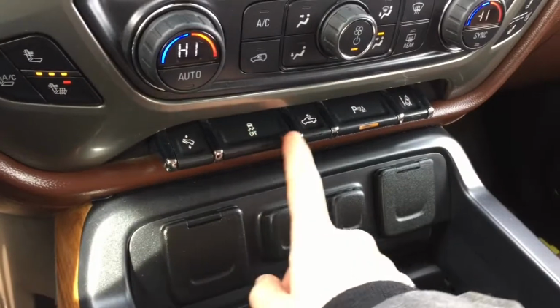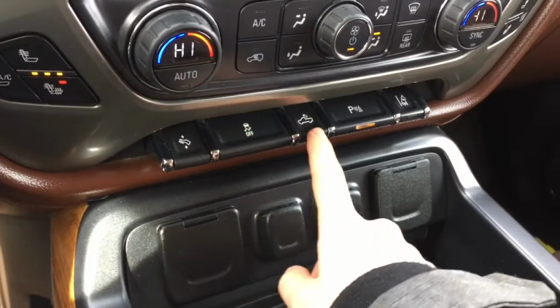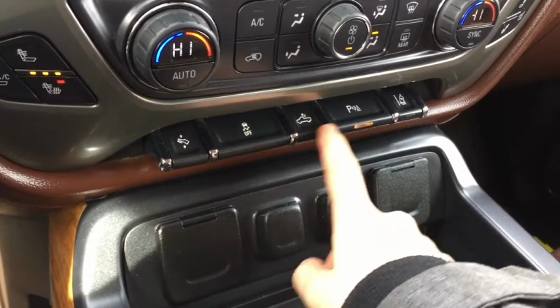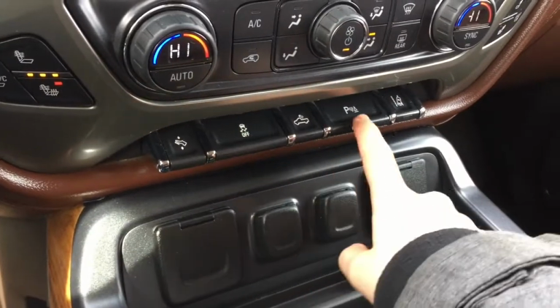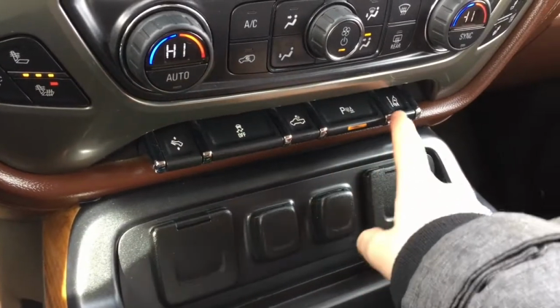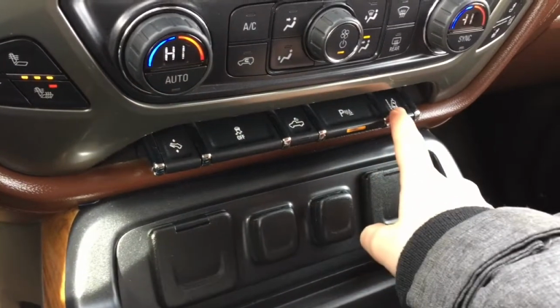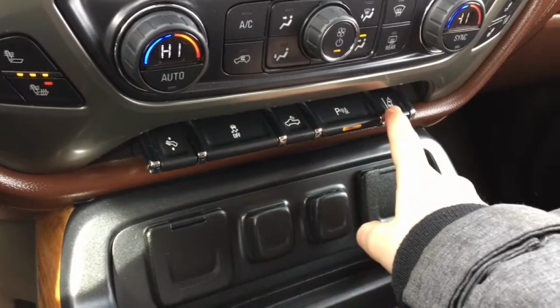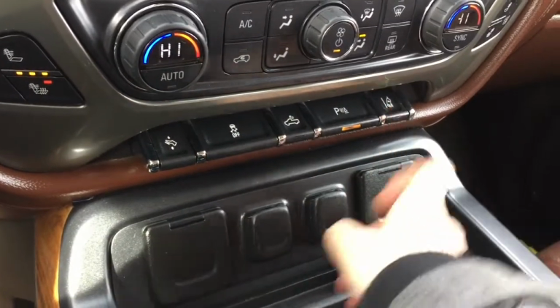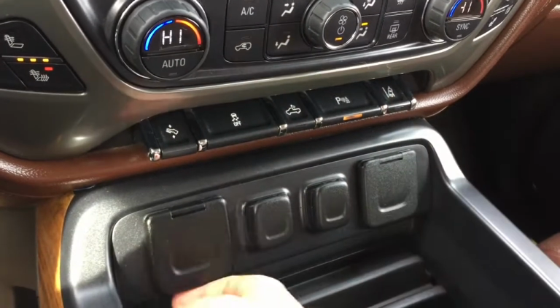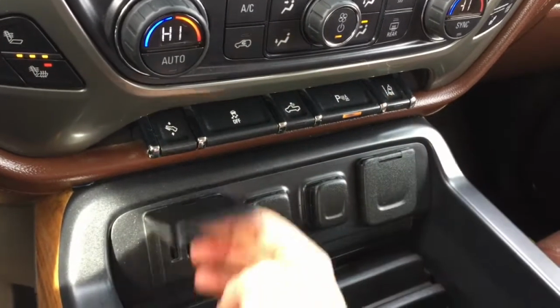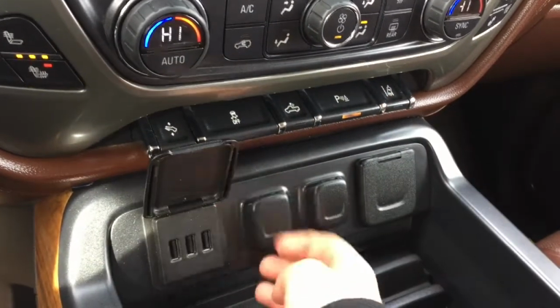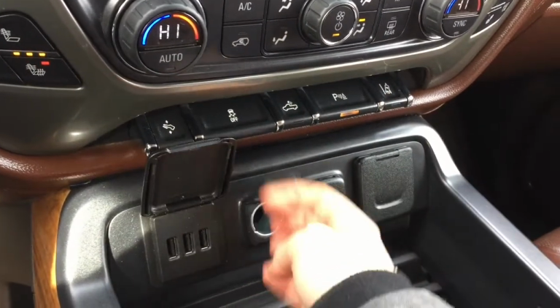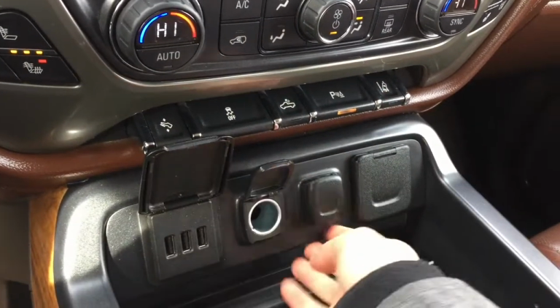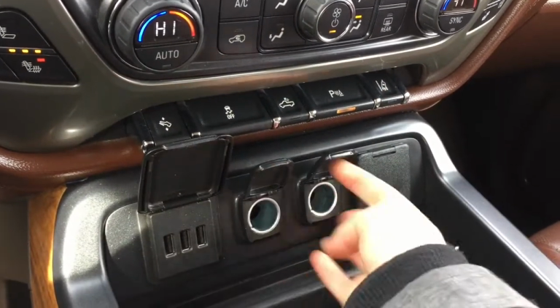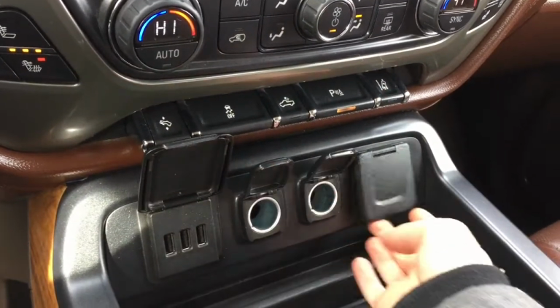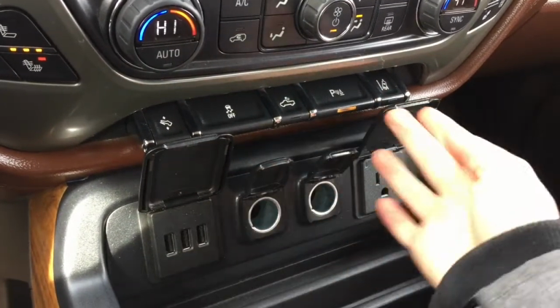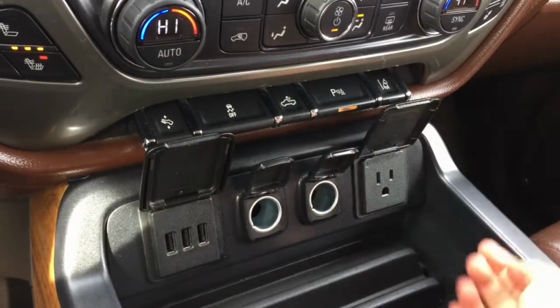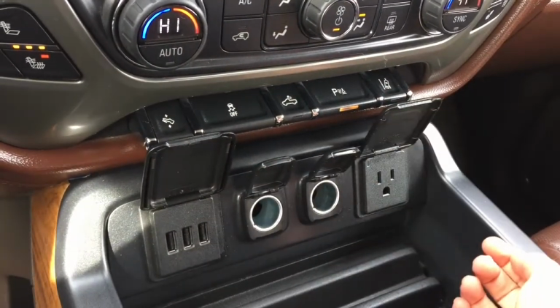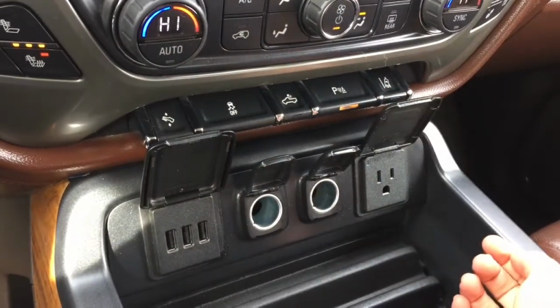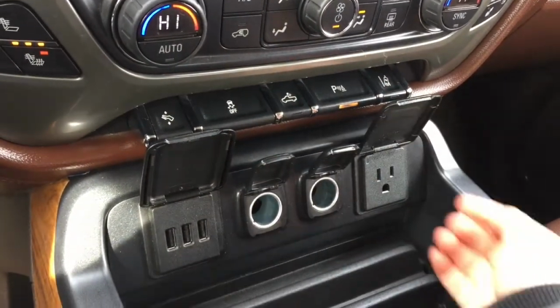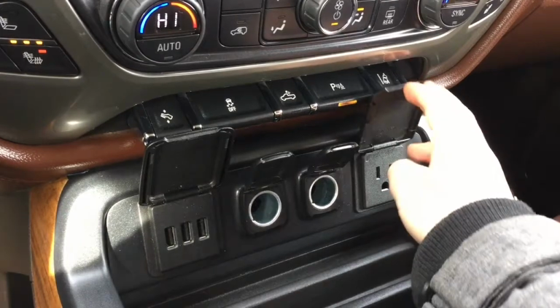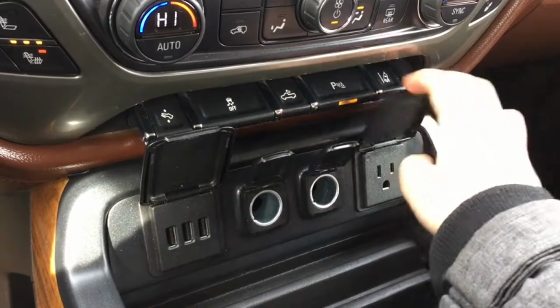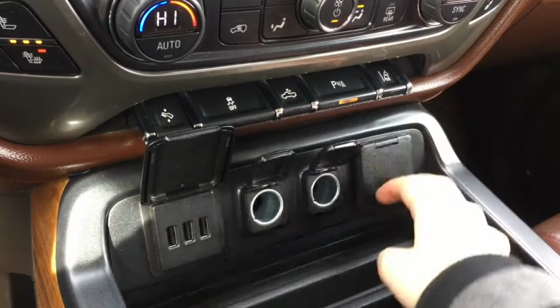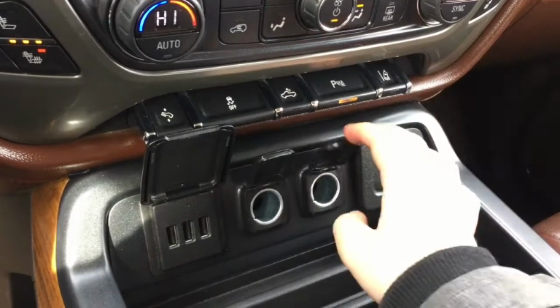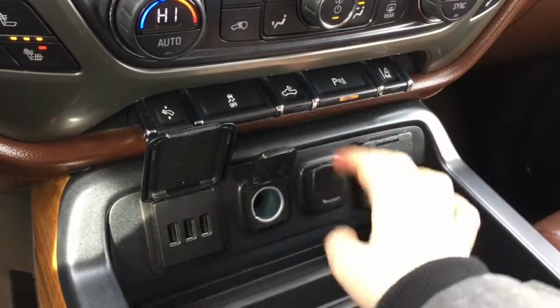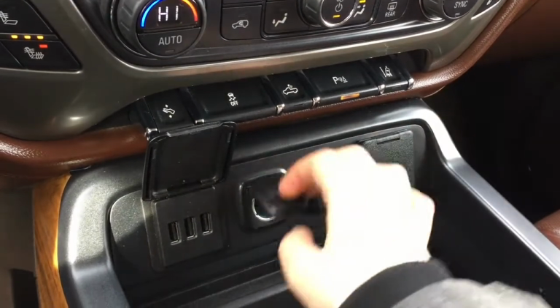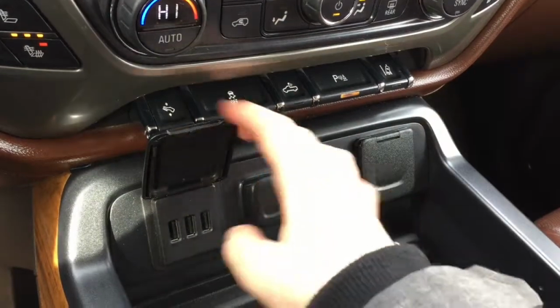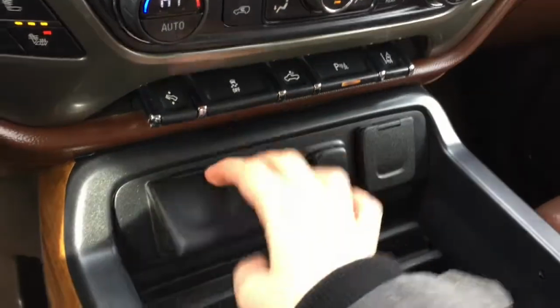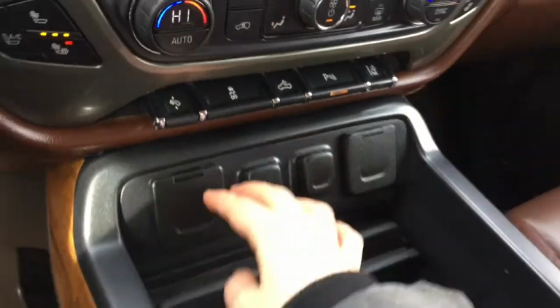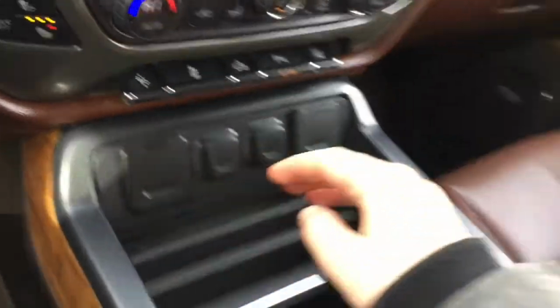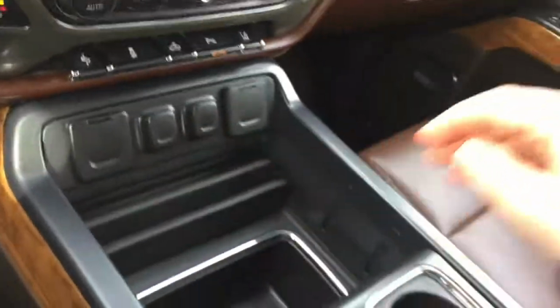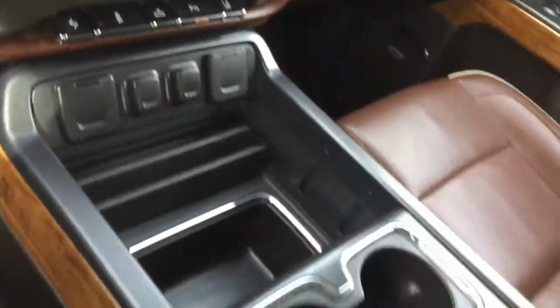Adjustable pedal traction control, box light park assist, lane departure warning, as well as USB, 12-volt outlet and 110-volt household outlet.